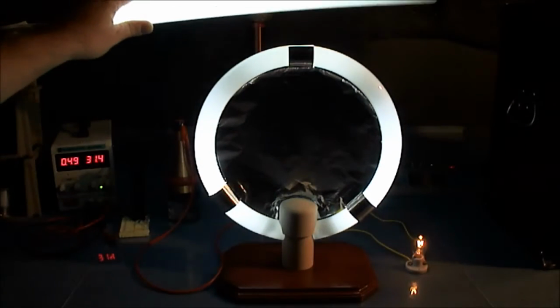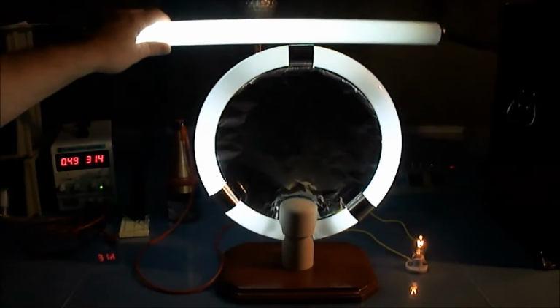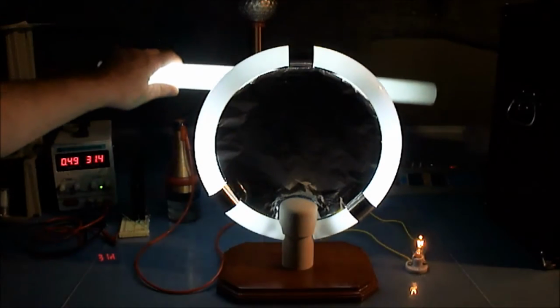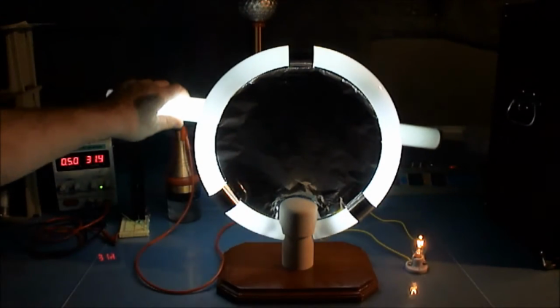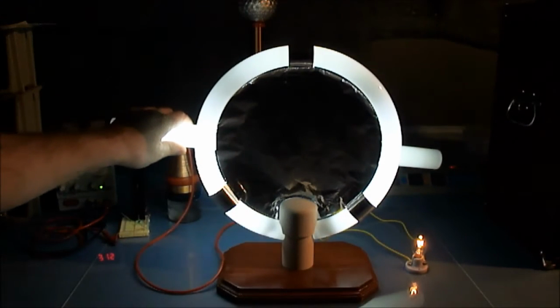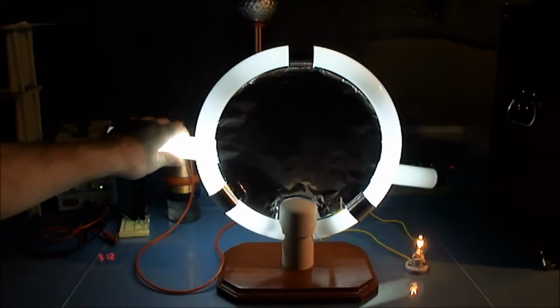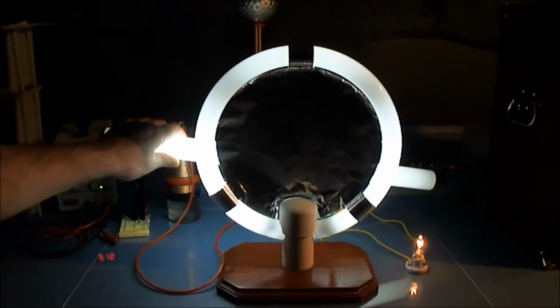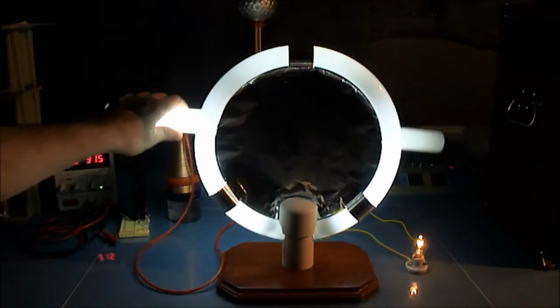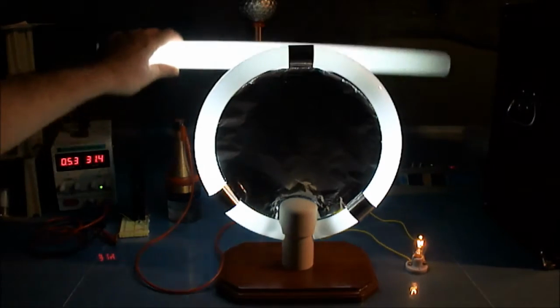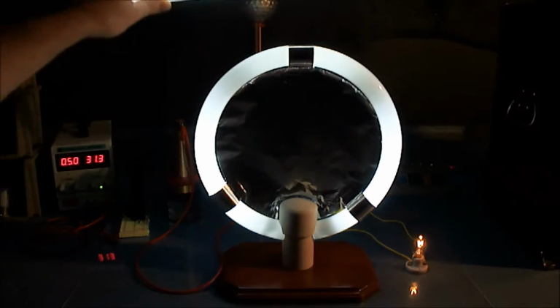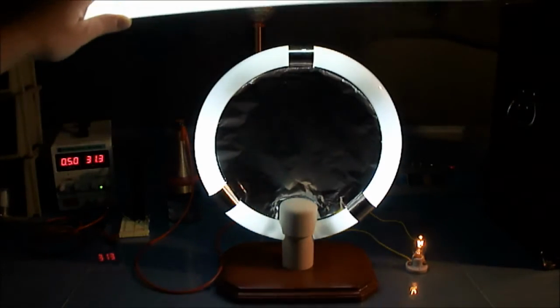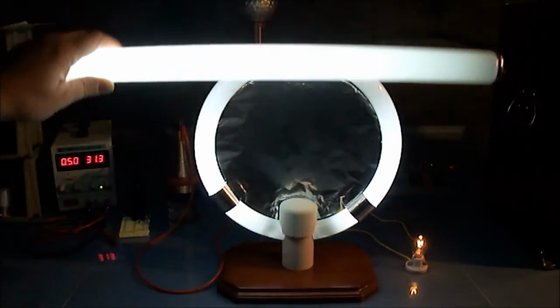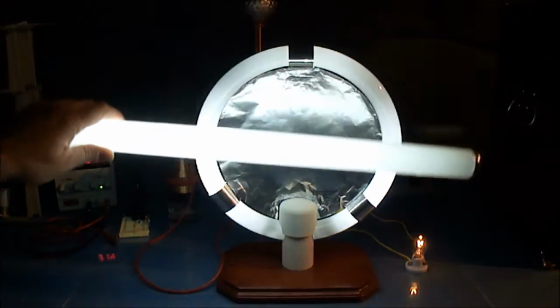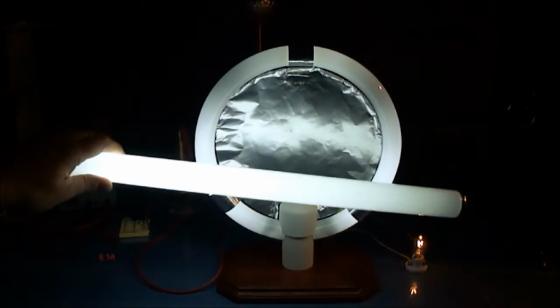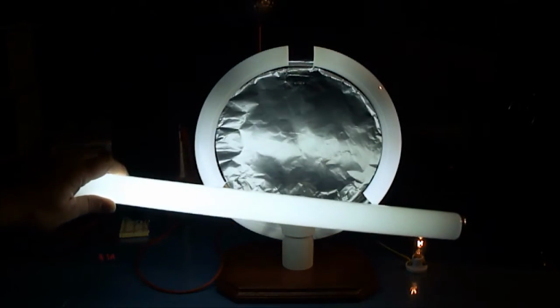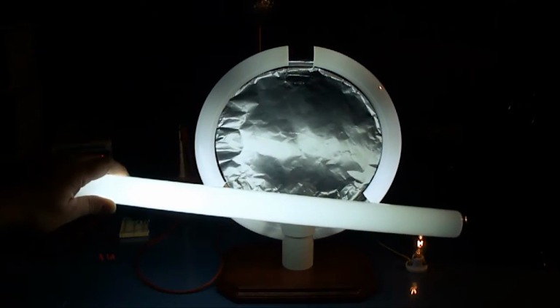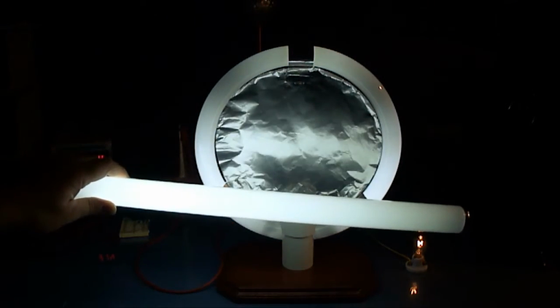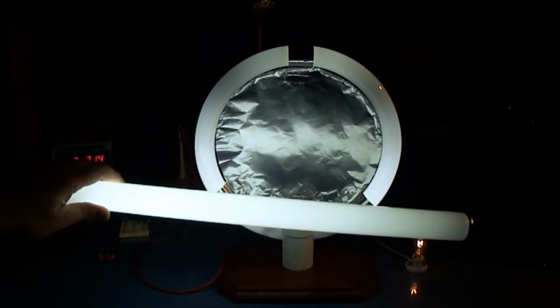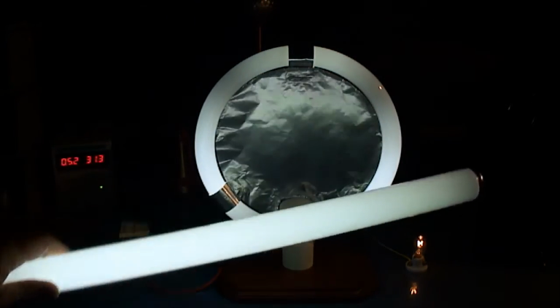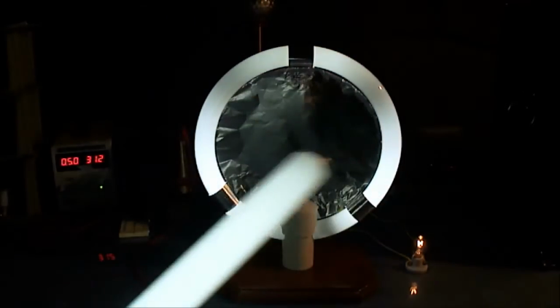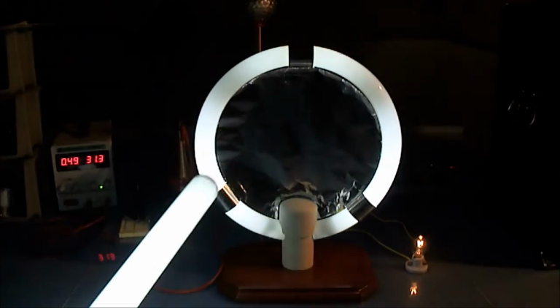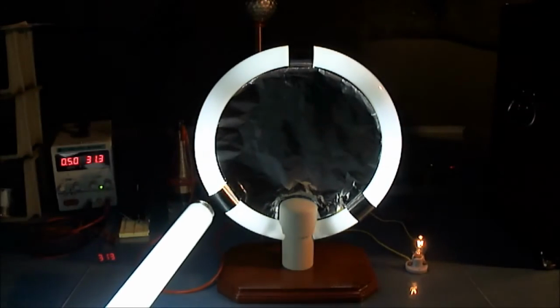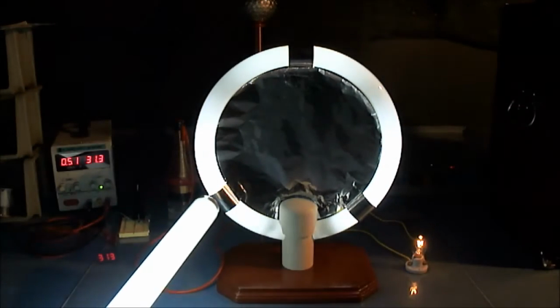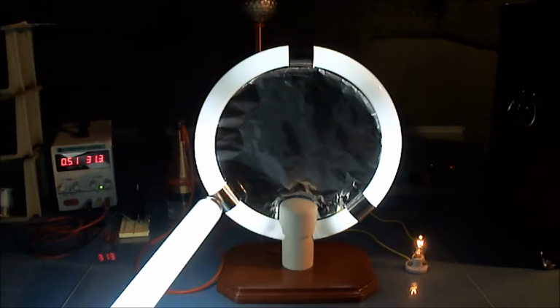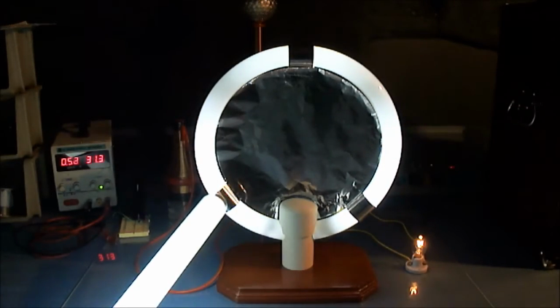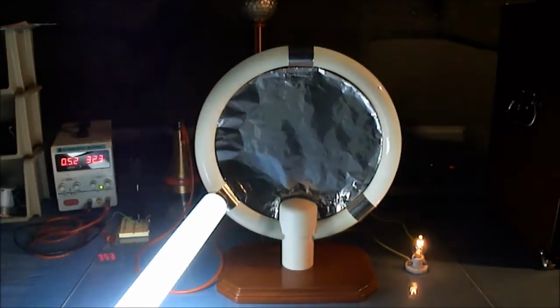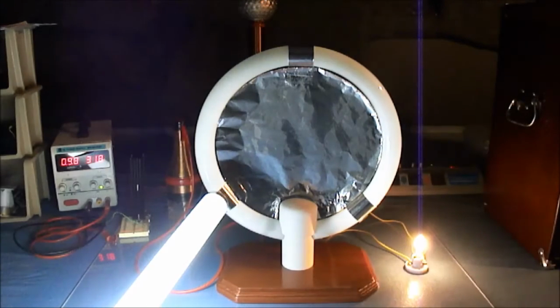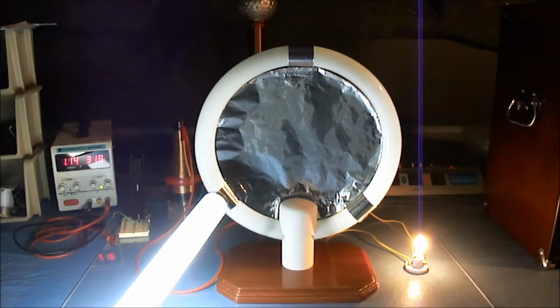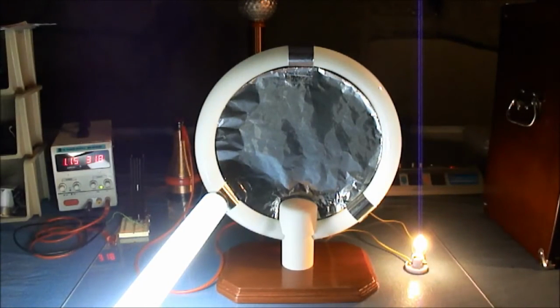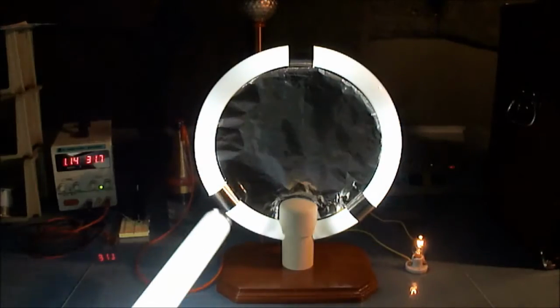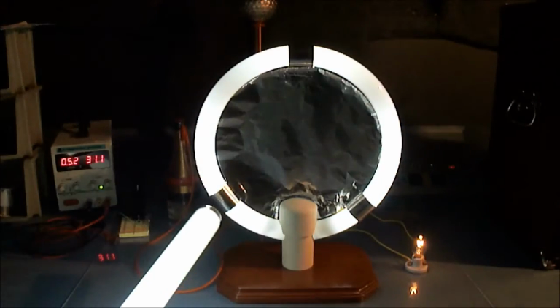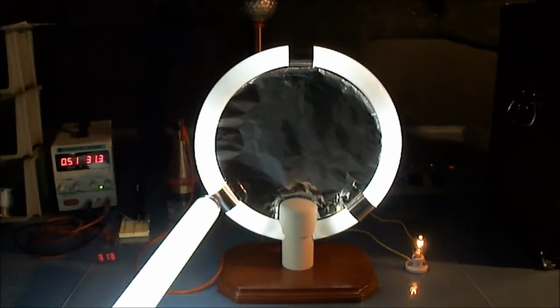The center of this circular fluorescent tube is aluminum foil for one plate of the capacitor. The other plate is the gases inside.